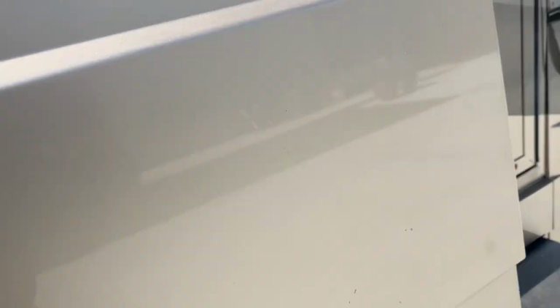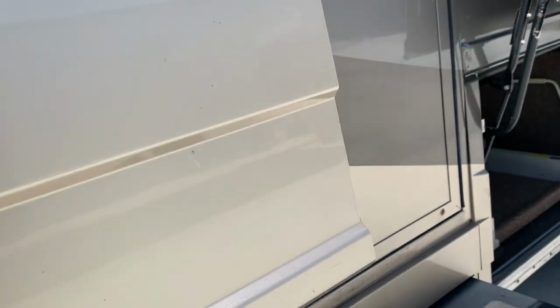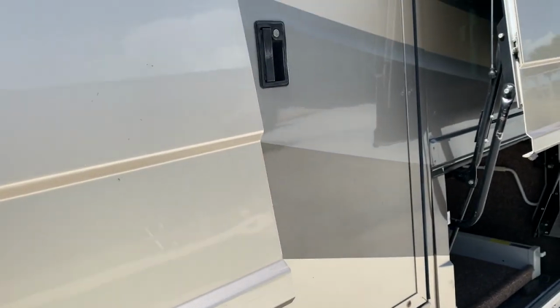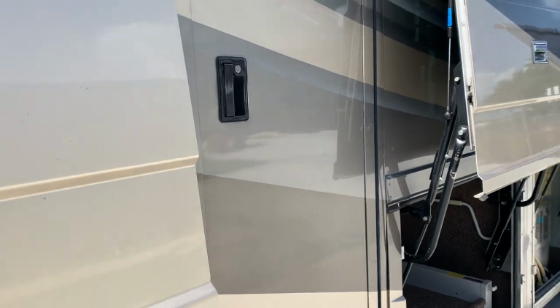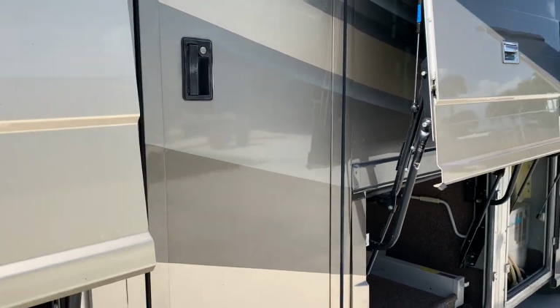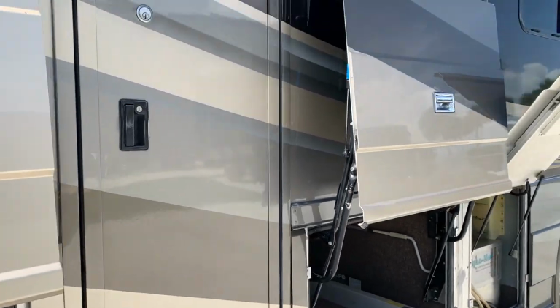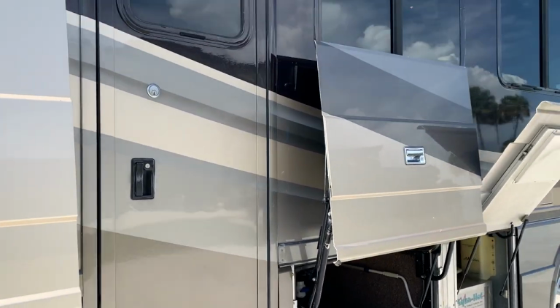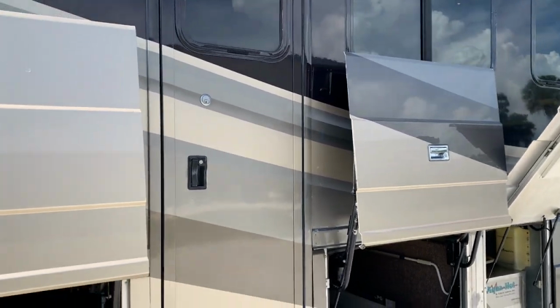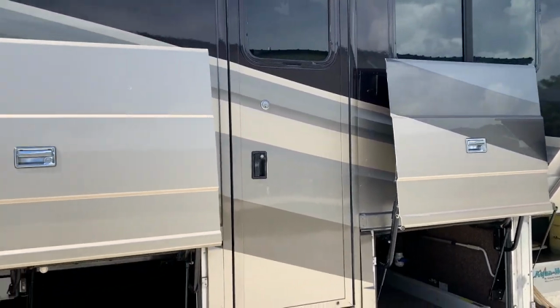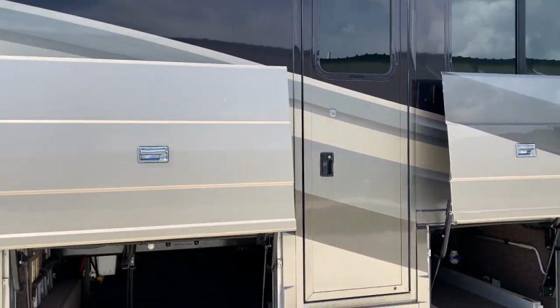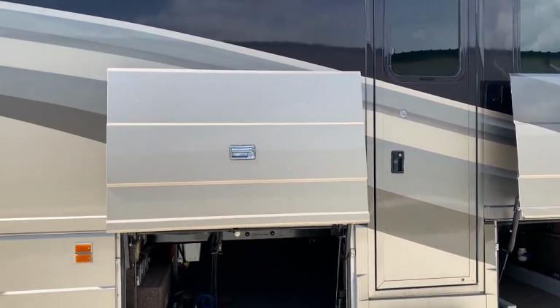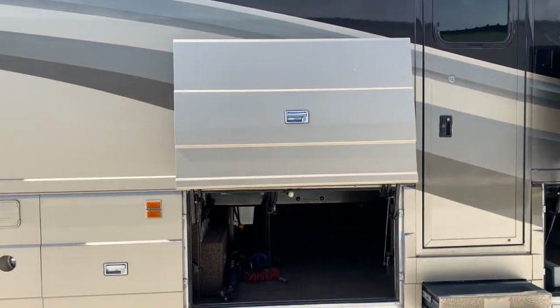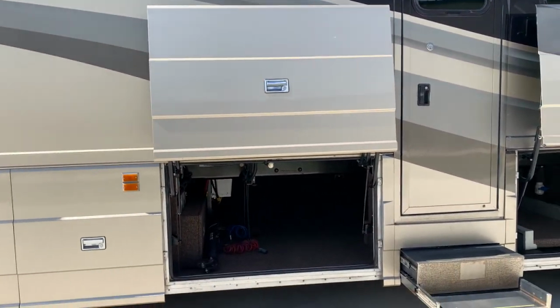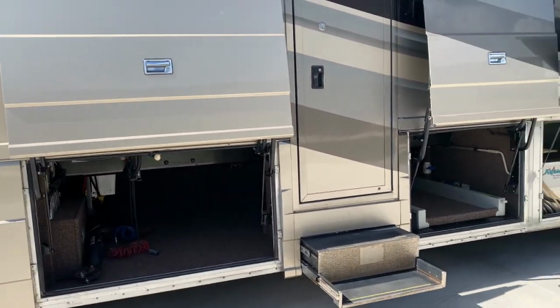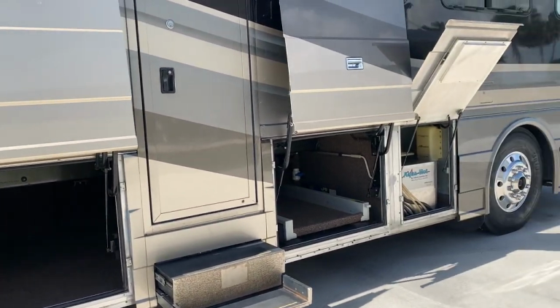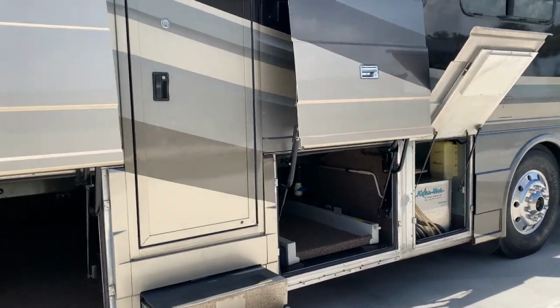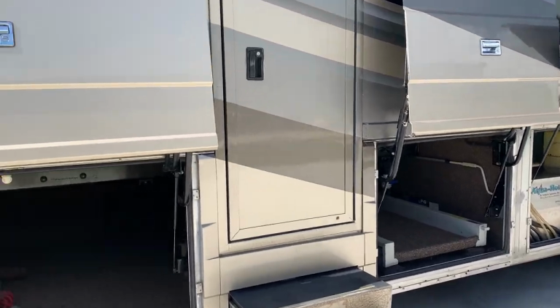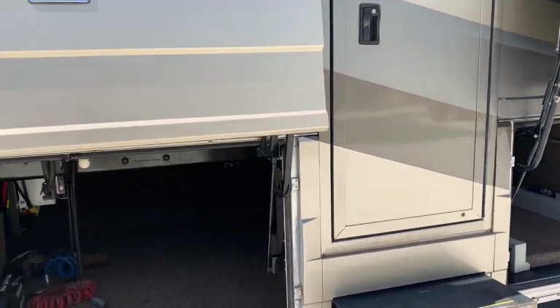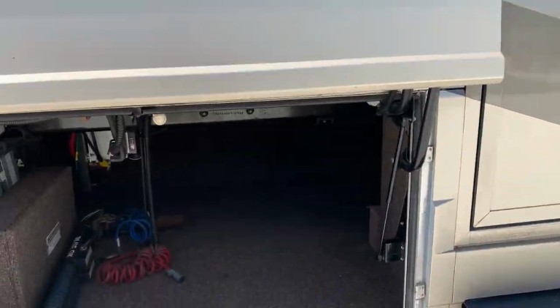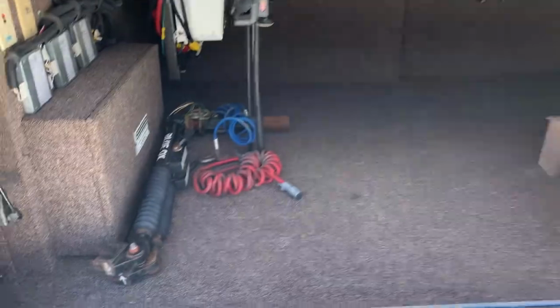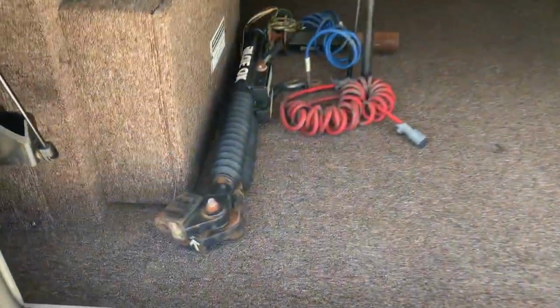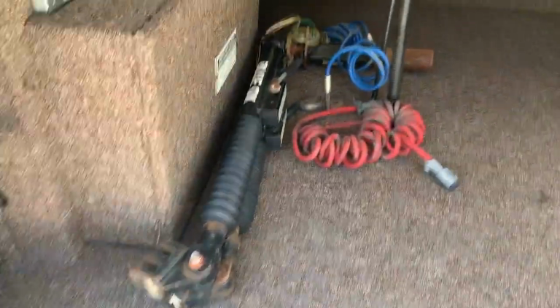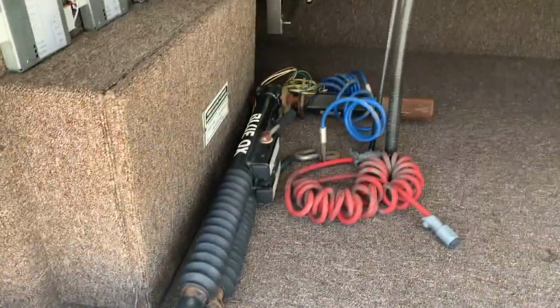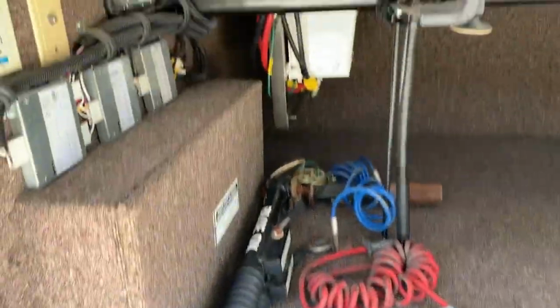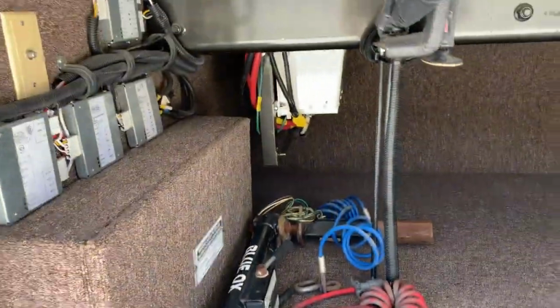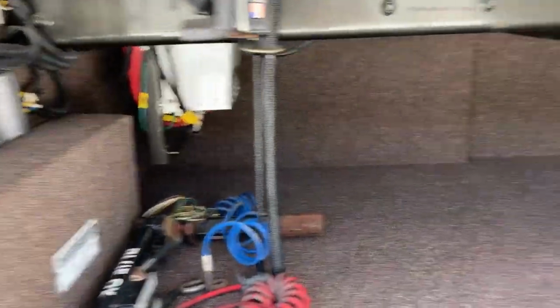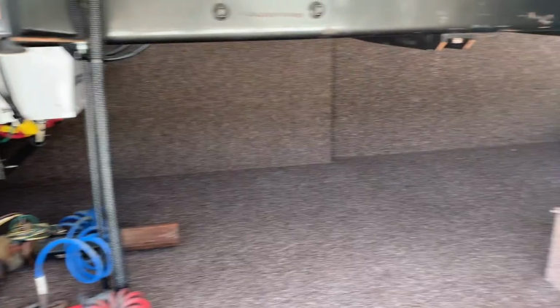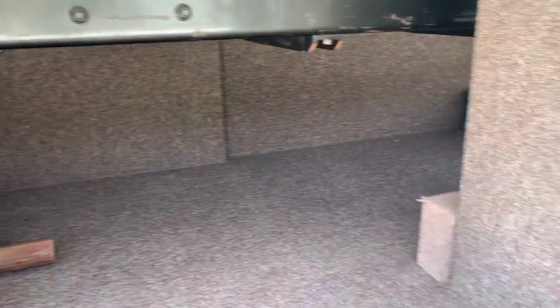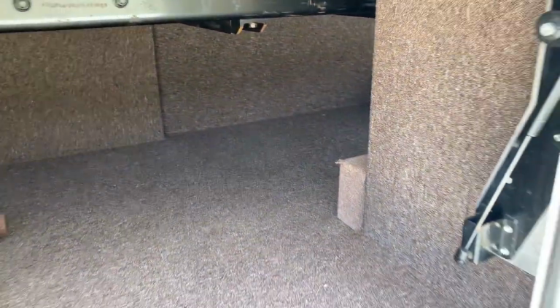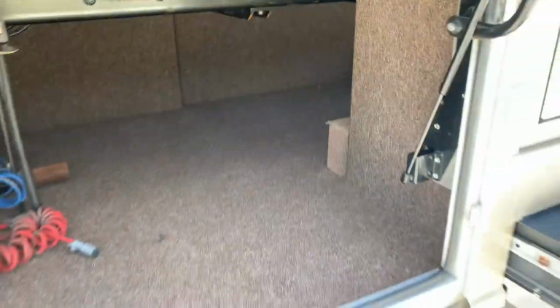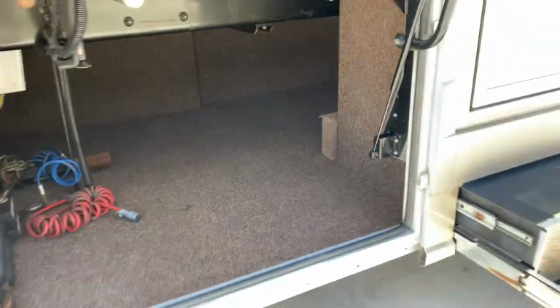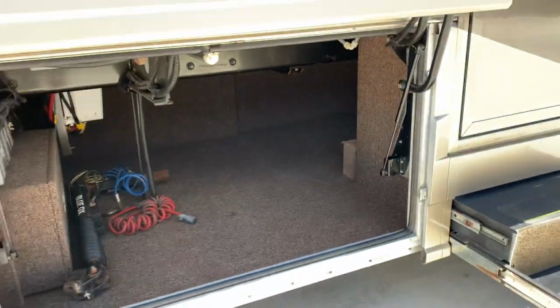These doors that open up are a little hard with one hand, but all the shocks, seals, everything's good. Going to come with a Blue Ox tow bar. Very big storage bay there.